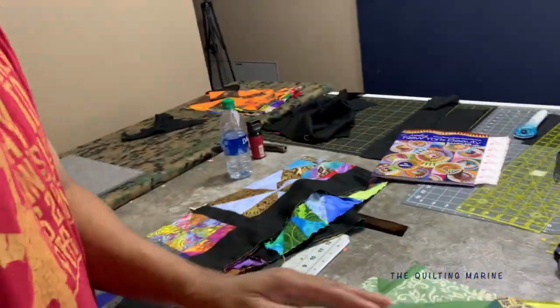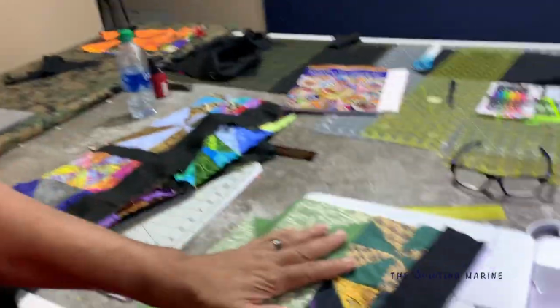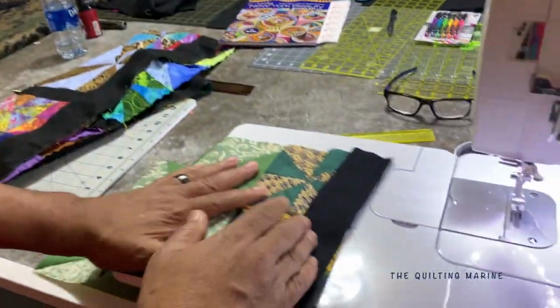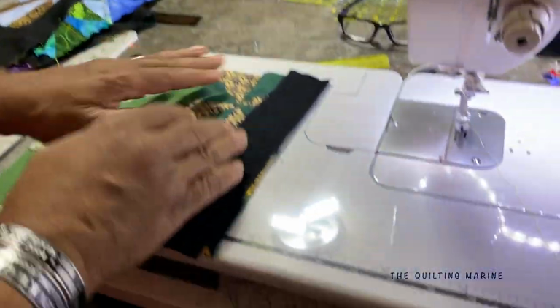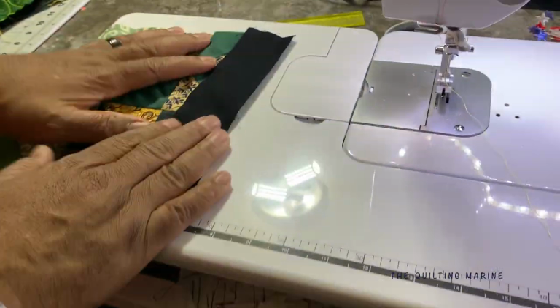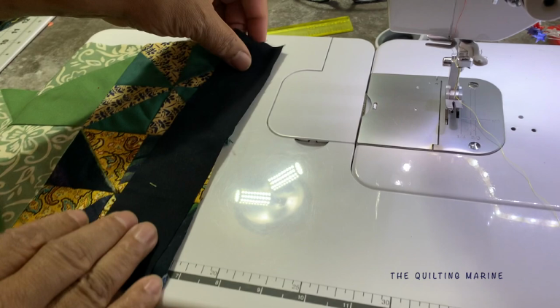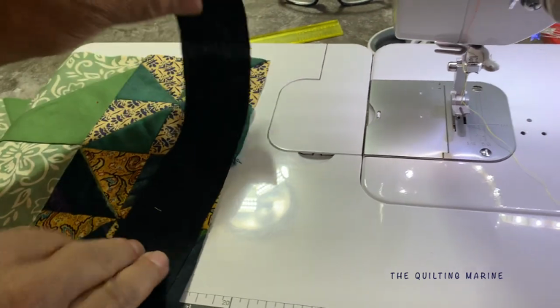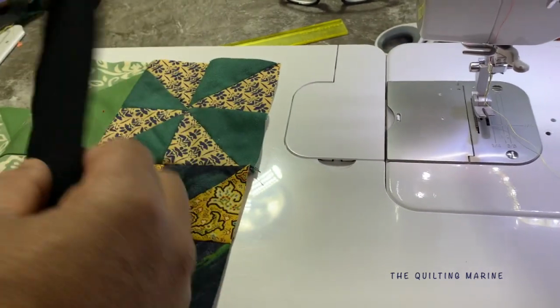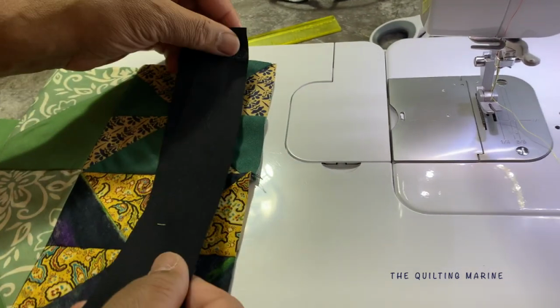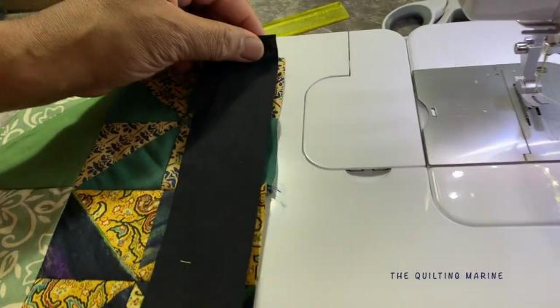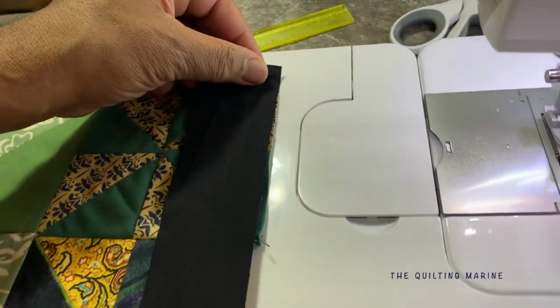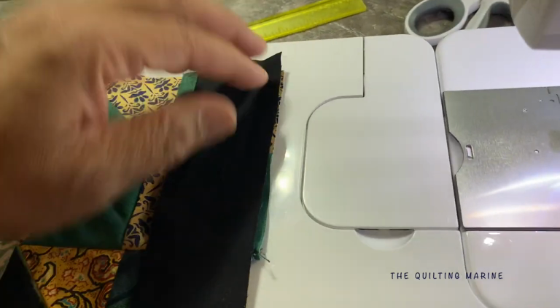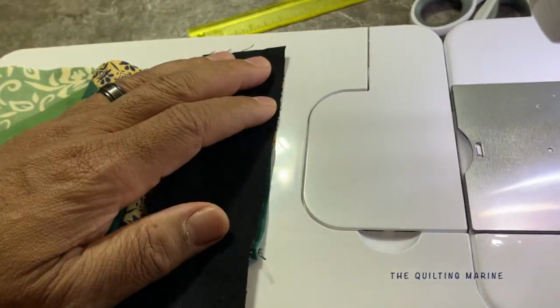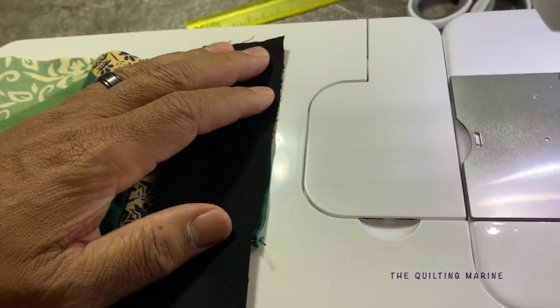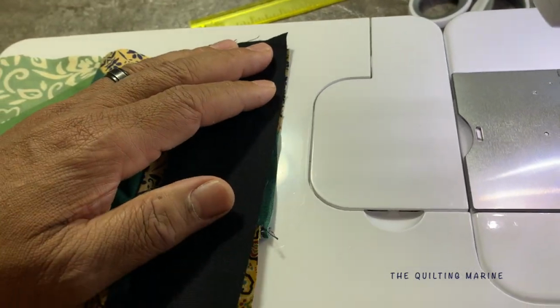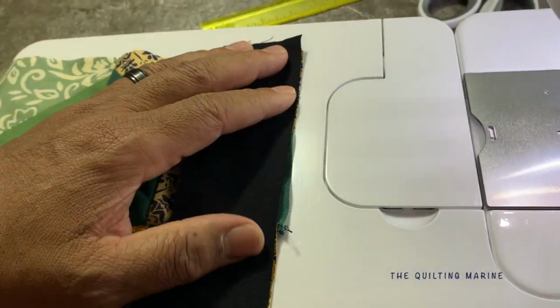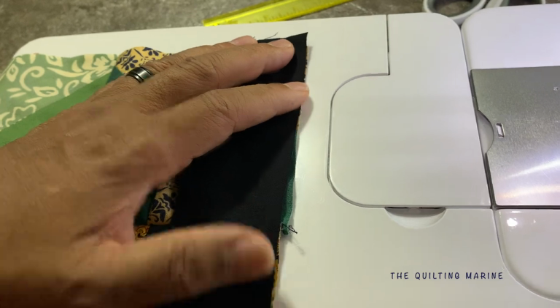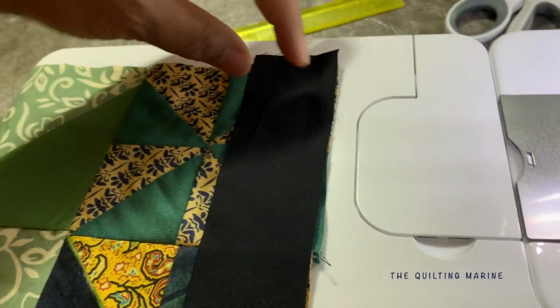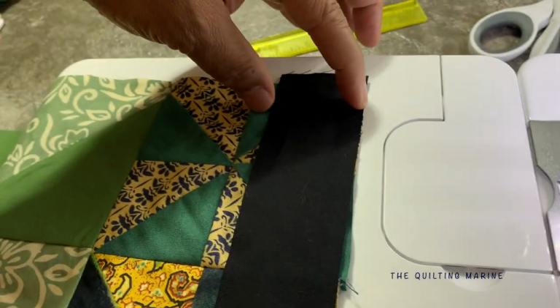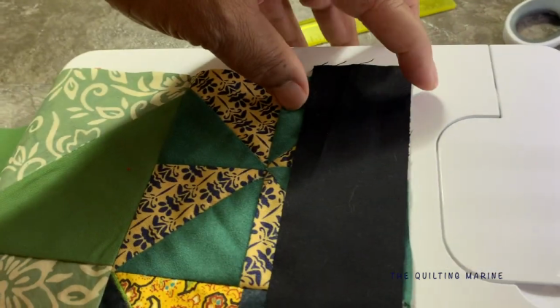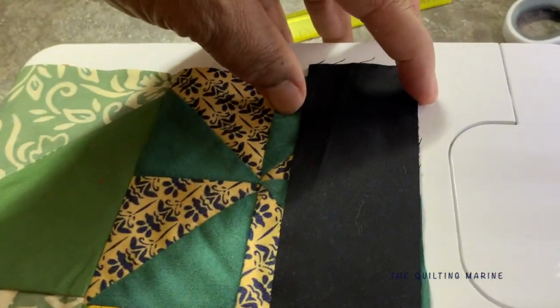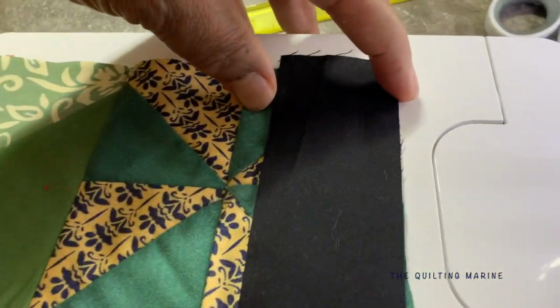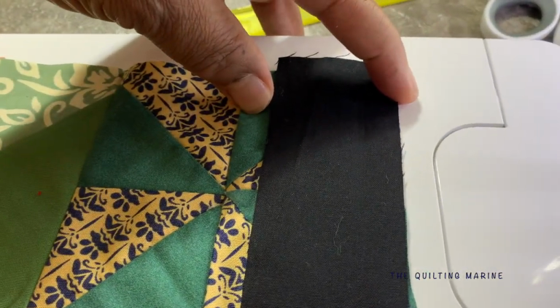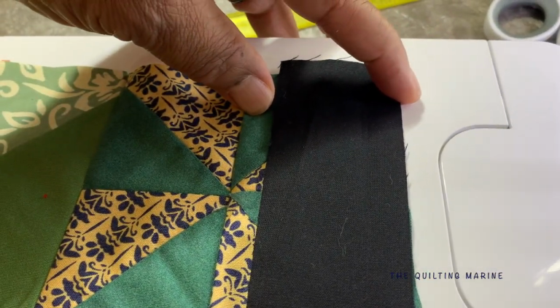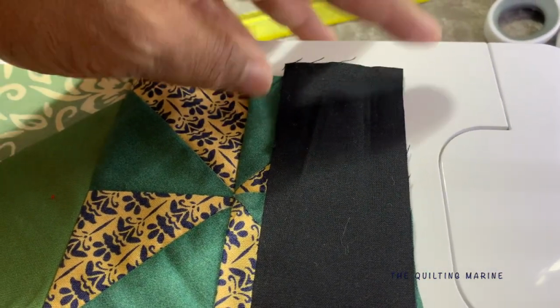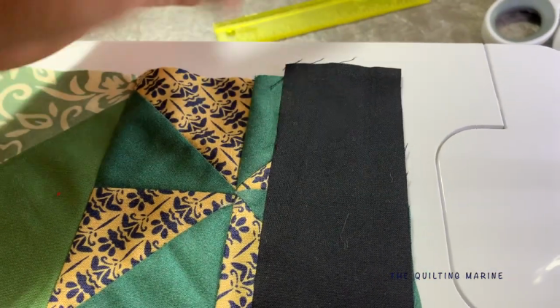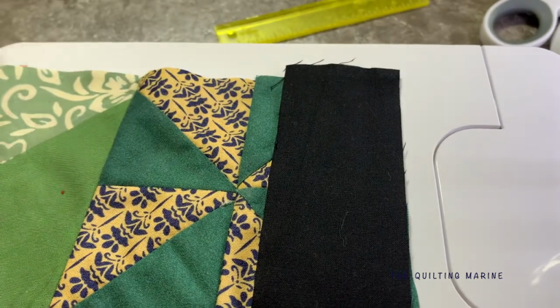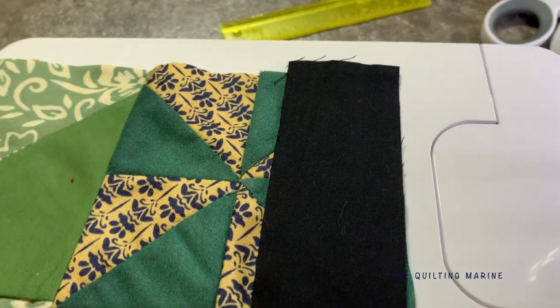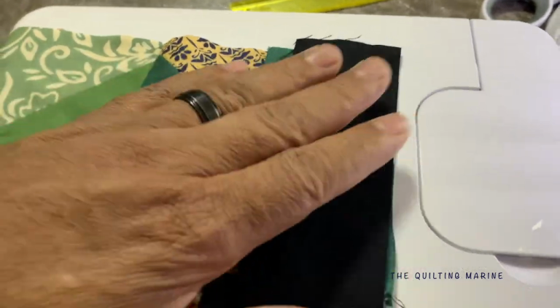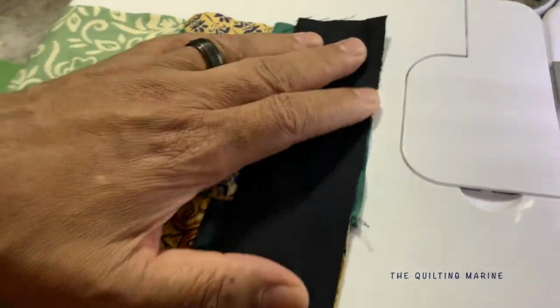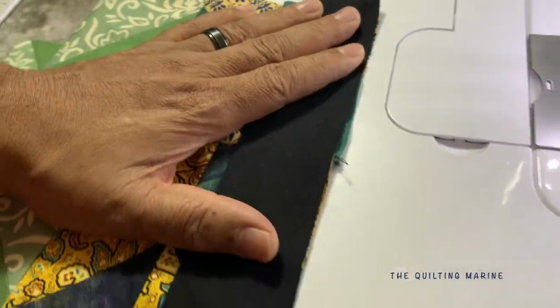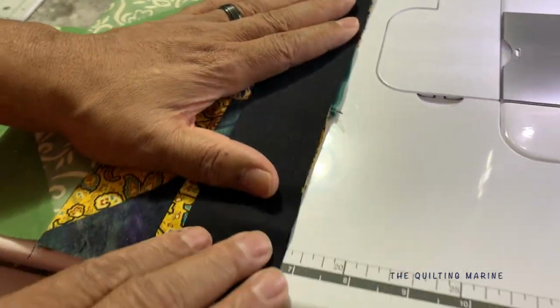I can't wait, I'm really looking forward to it. But let's finish this first because I'll end up procrastinating. So I have a two-inch cut sash piece here, and it's 10 inches long. We'll put a quarter-inch seam on it.